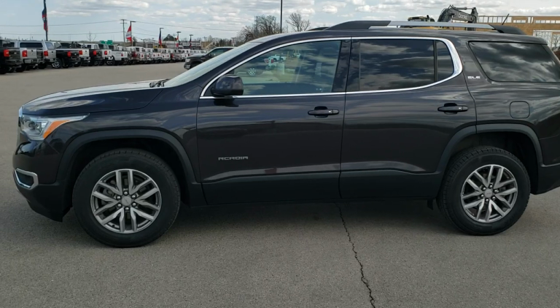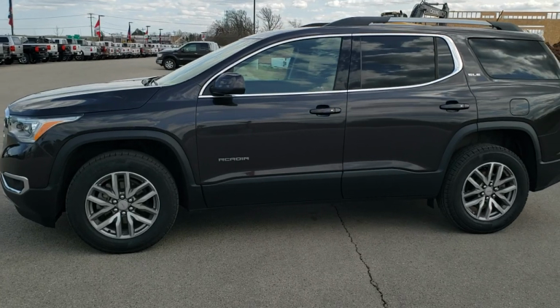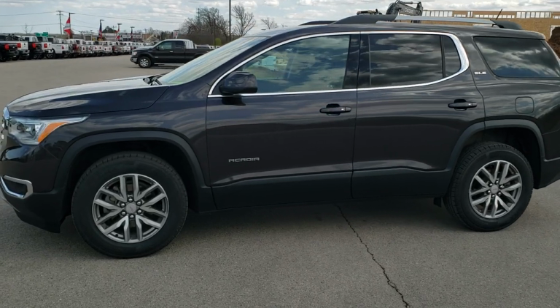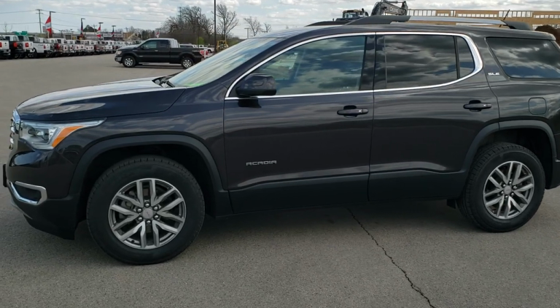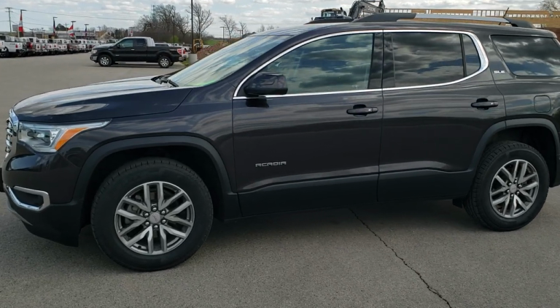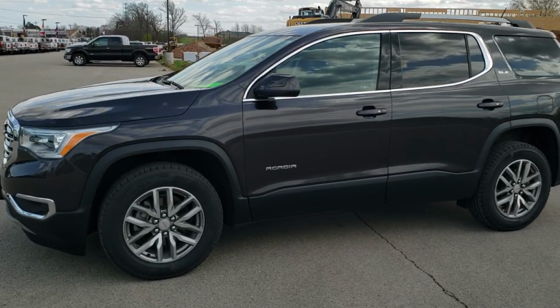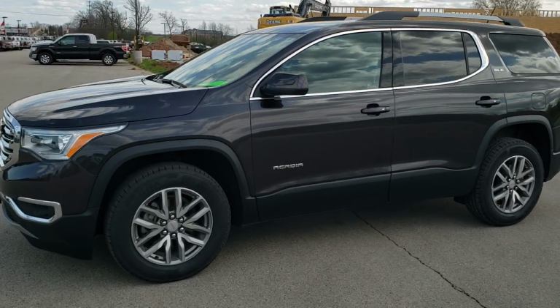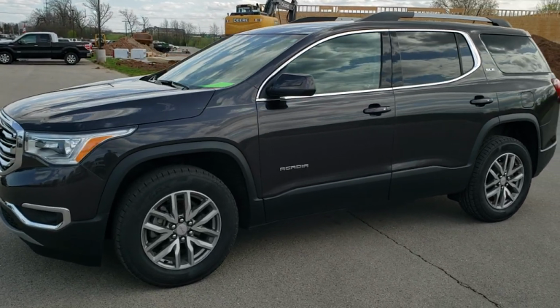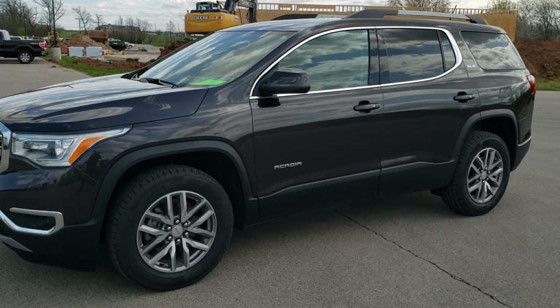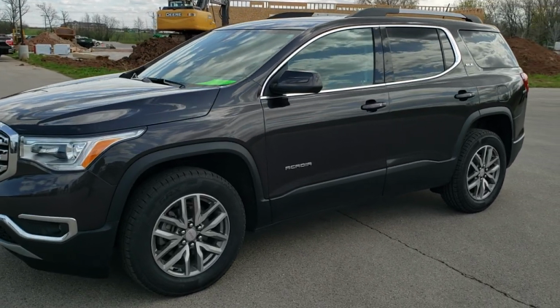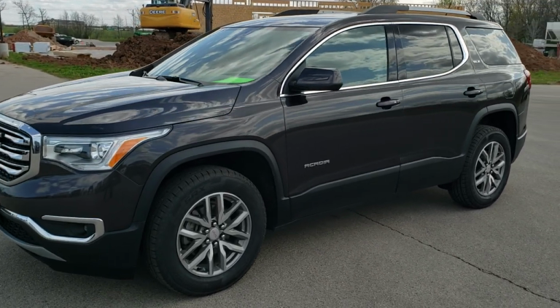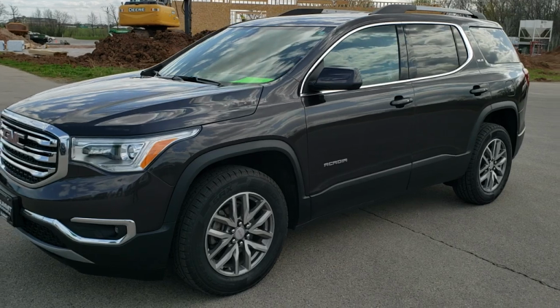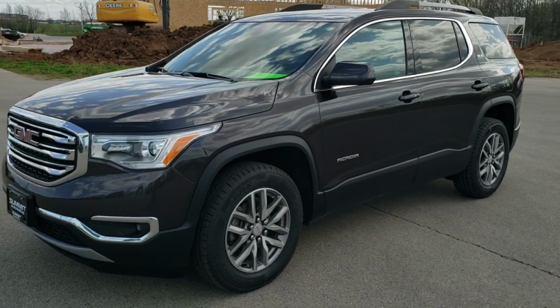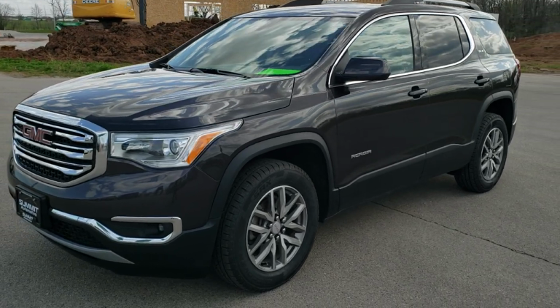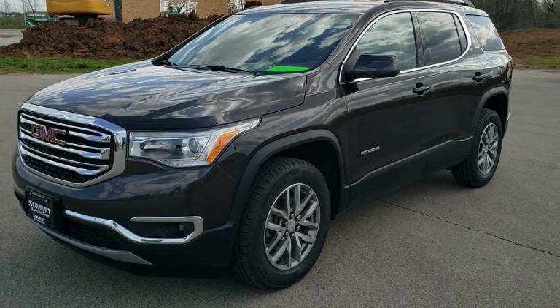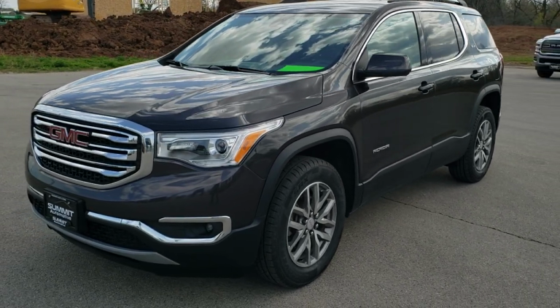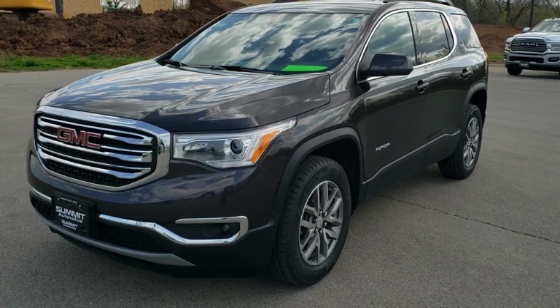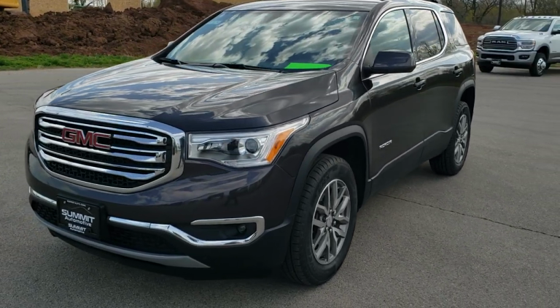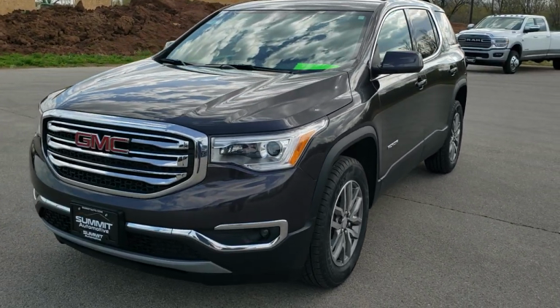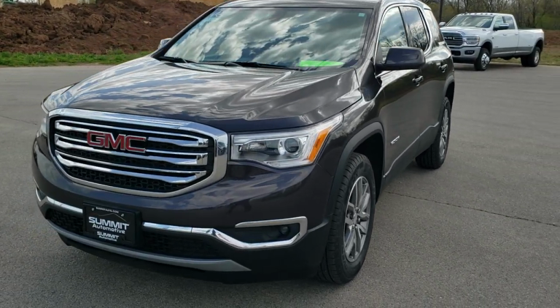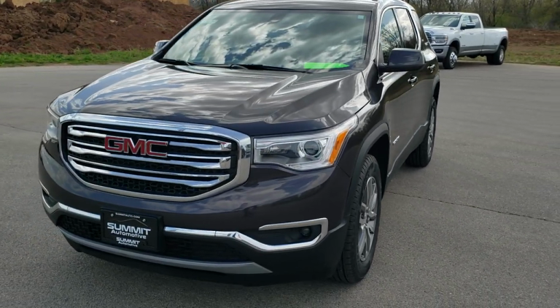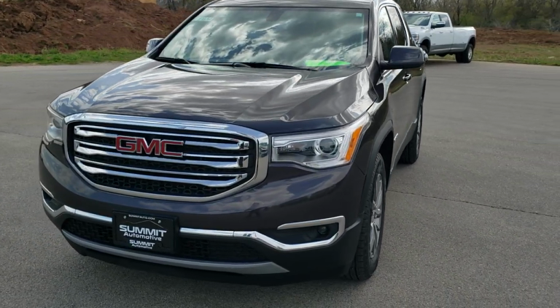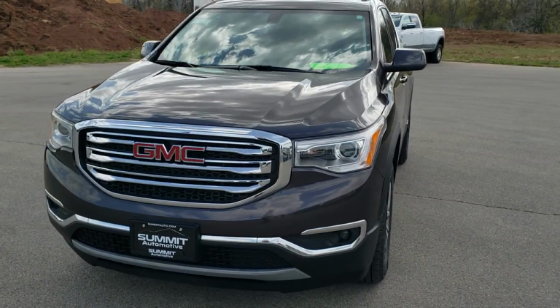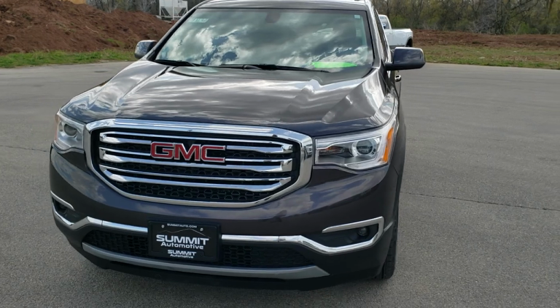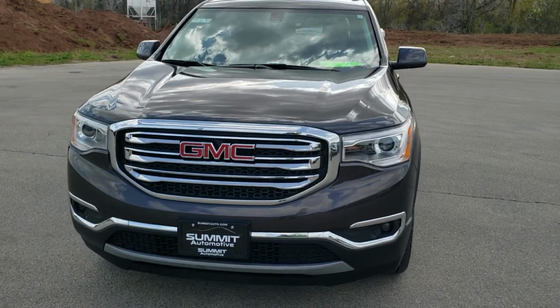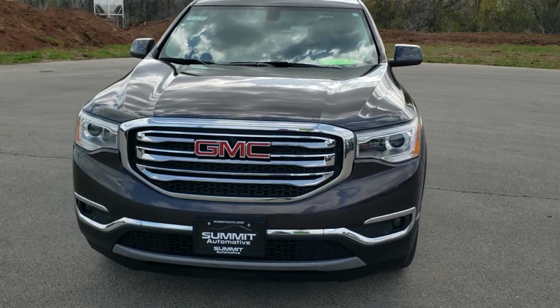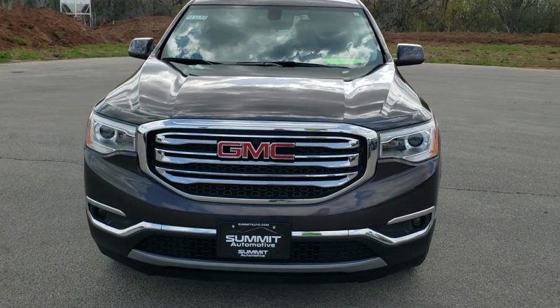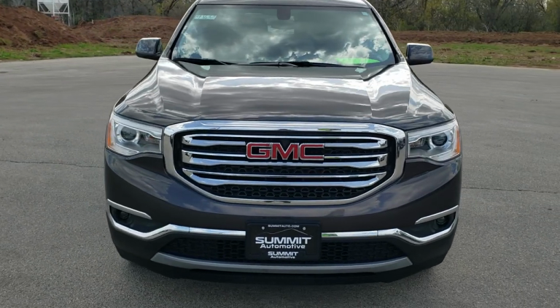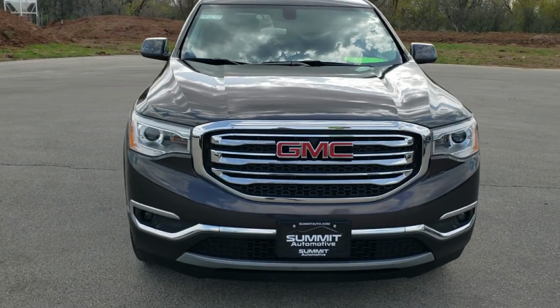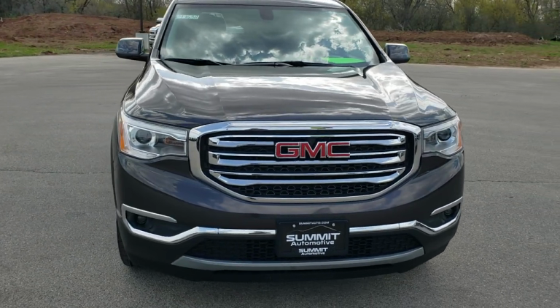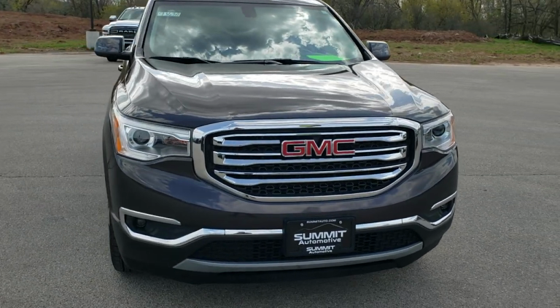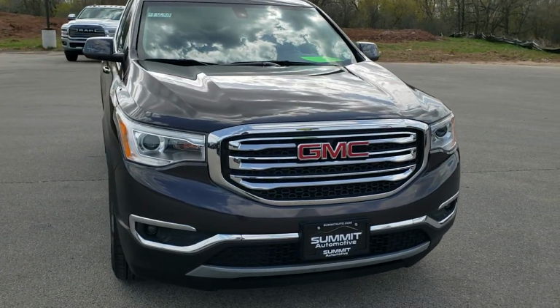This is stock number 9J63A. We are here at Summit Automotive in Fond du Lac, Wisconsin, your new and used SUV headquarters.